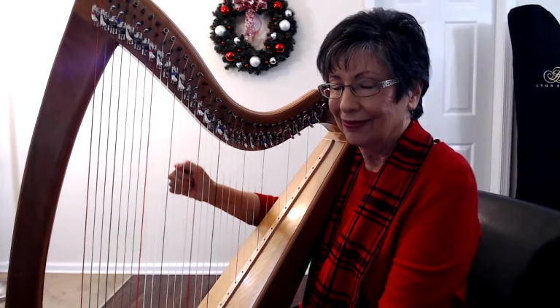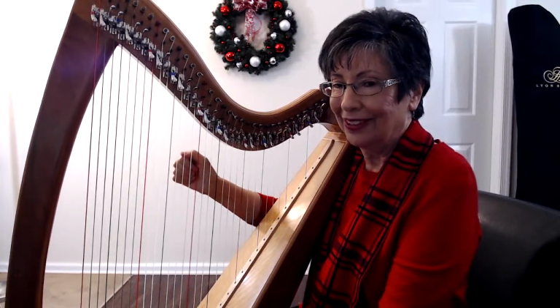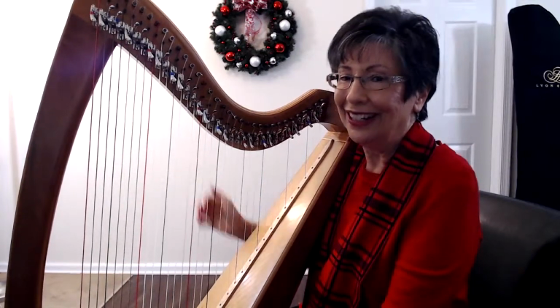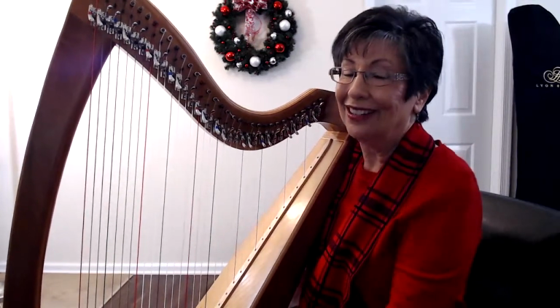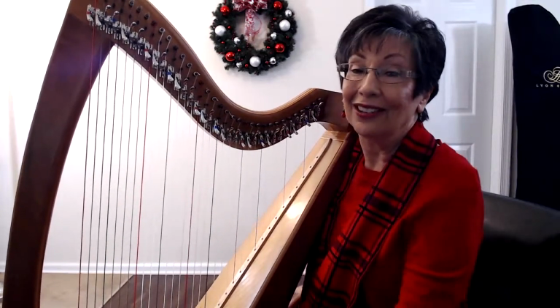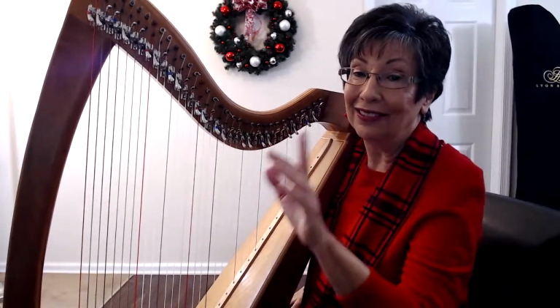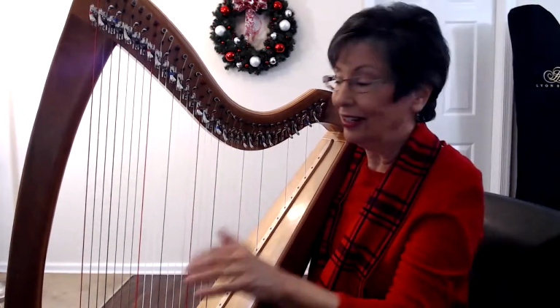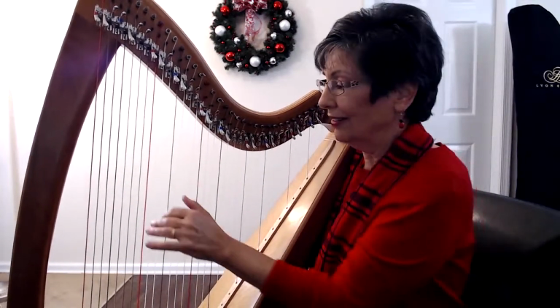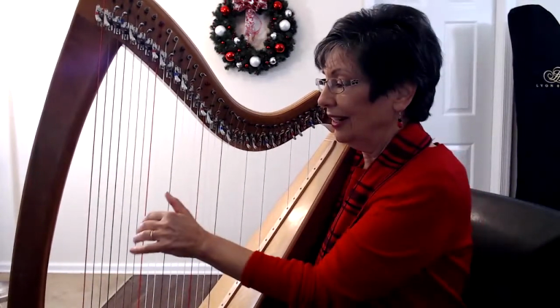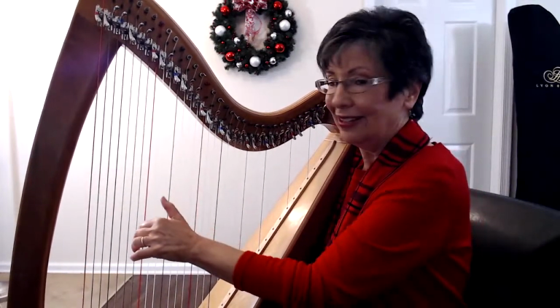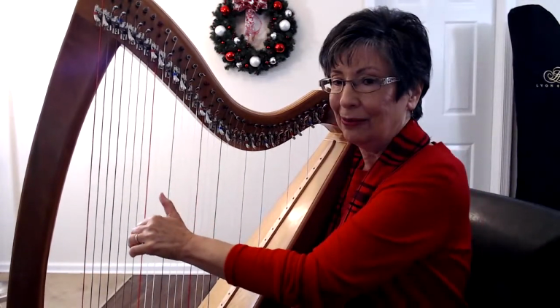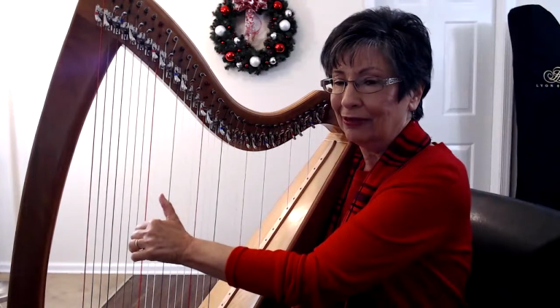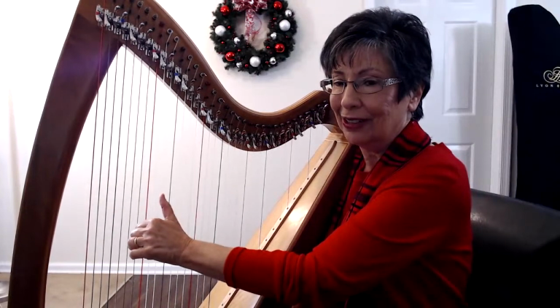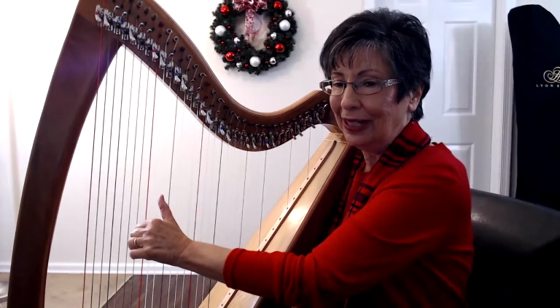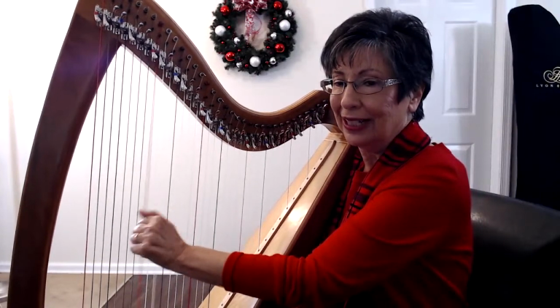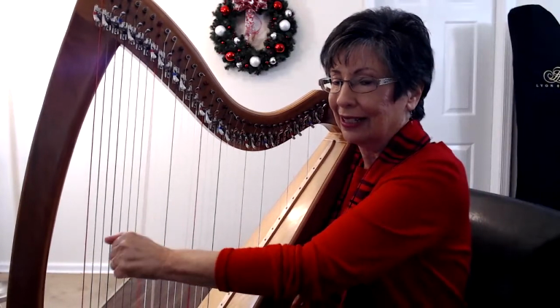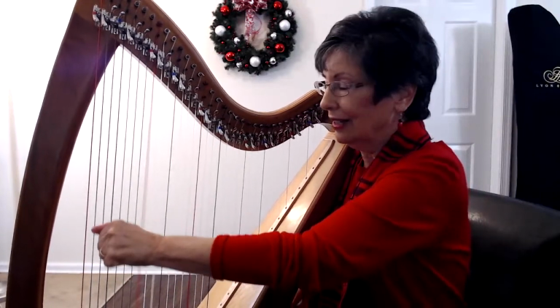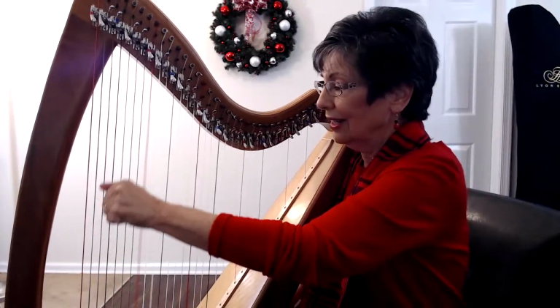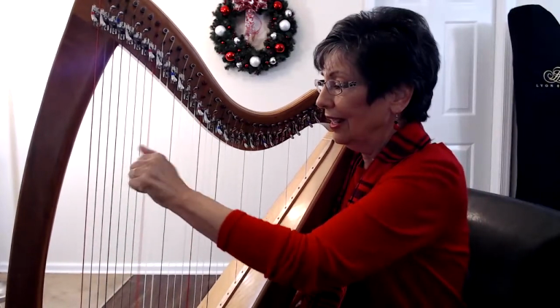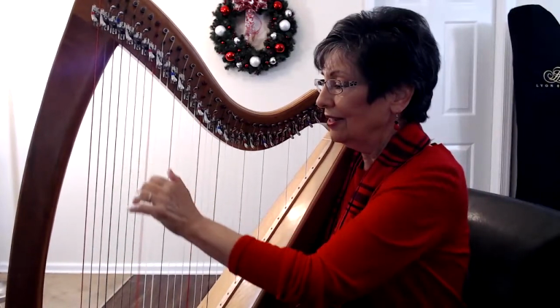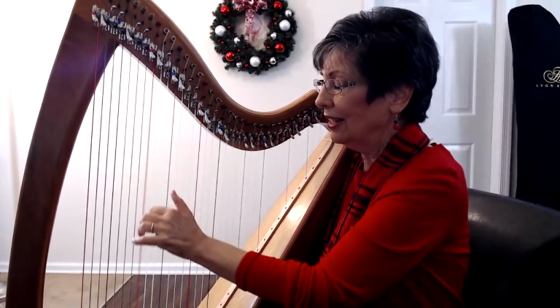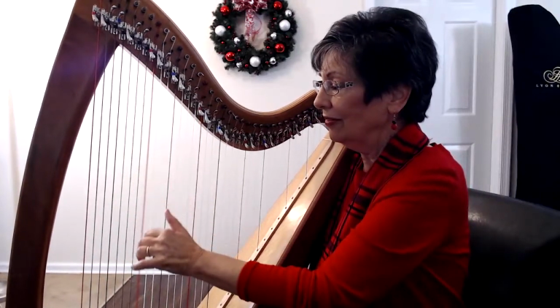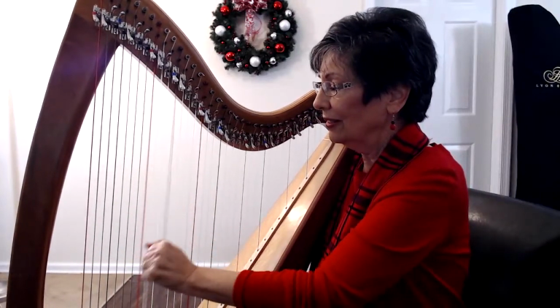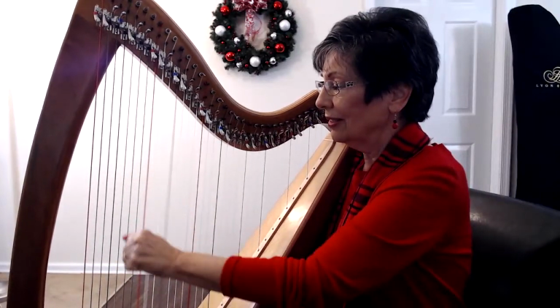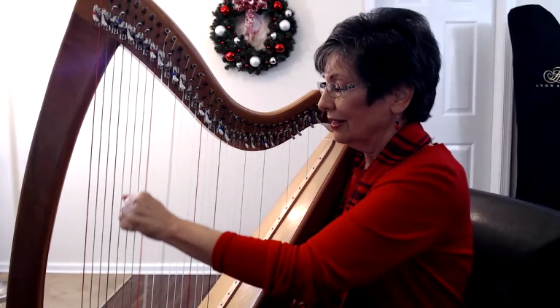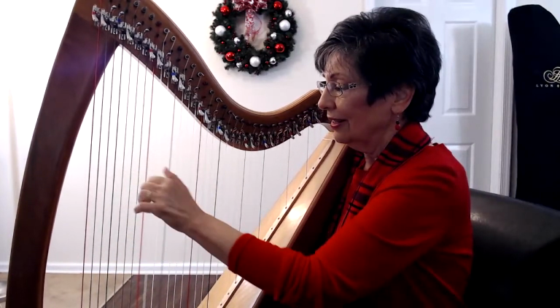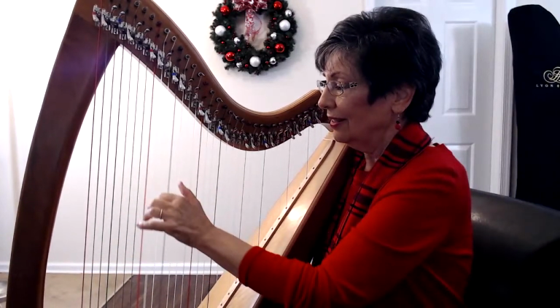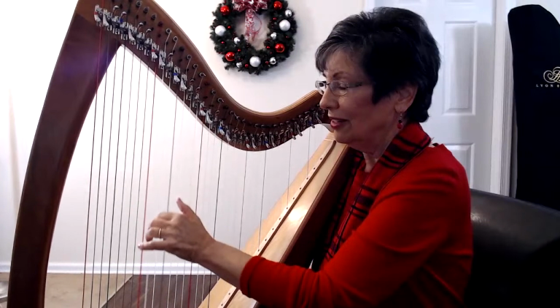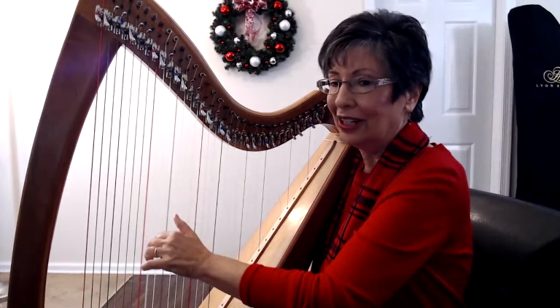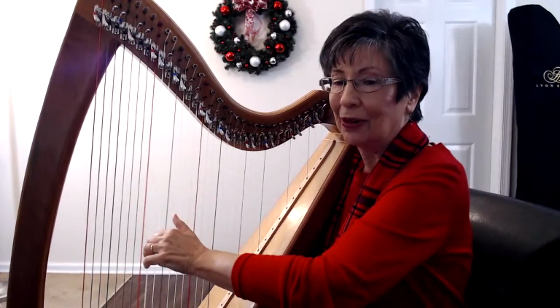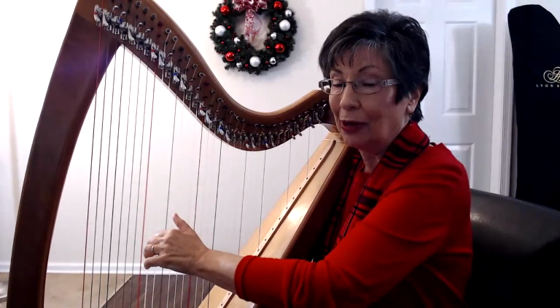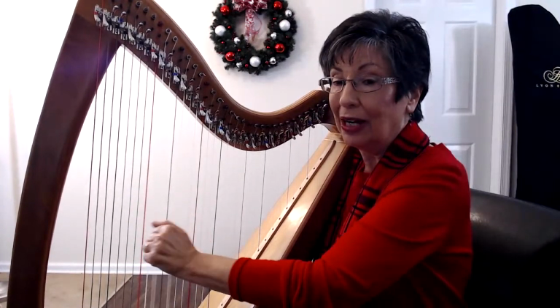Very nice. Now the left hand — thumb bent forward a little bit, and D and F, D and F, B and G. Keep your elbow up.